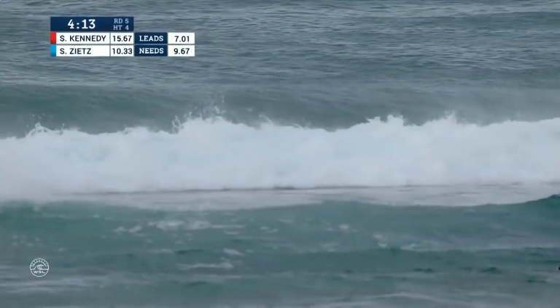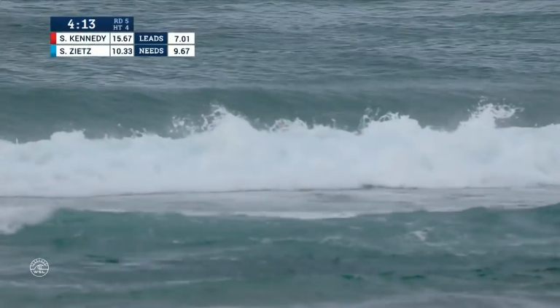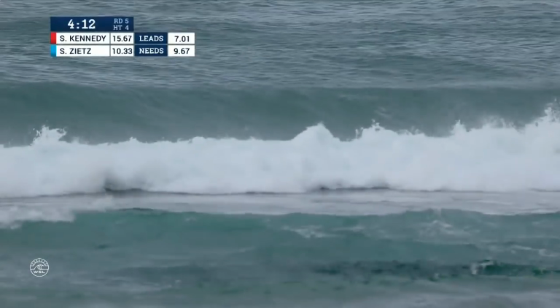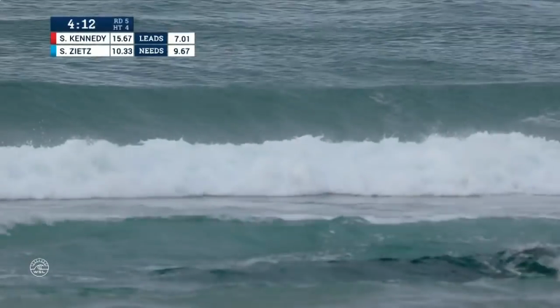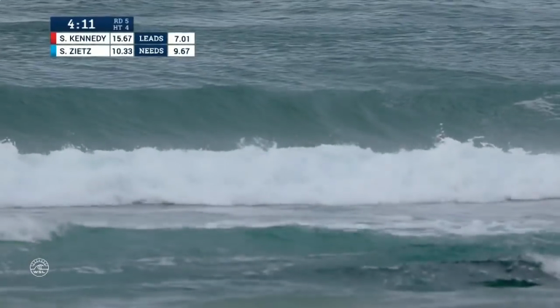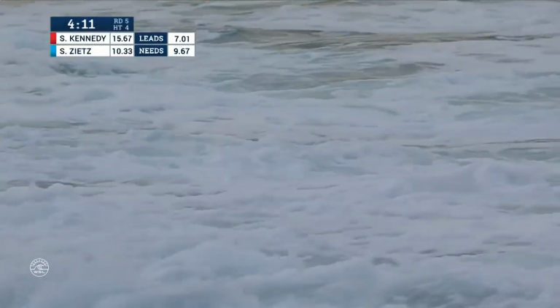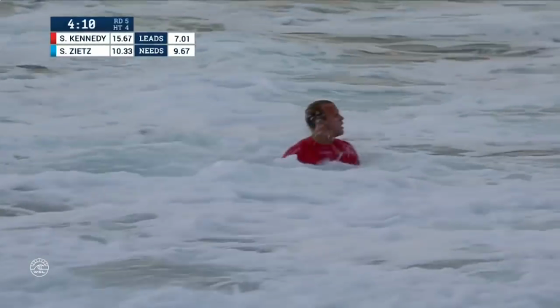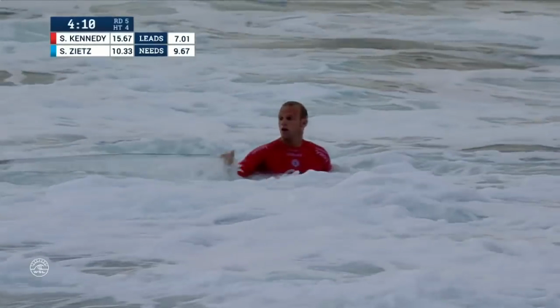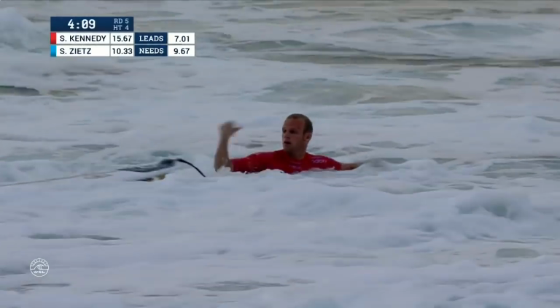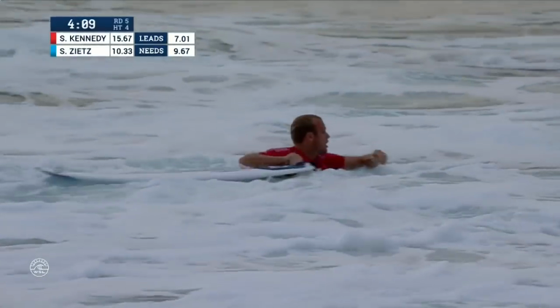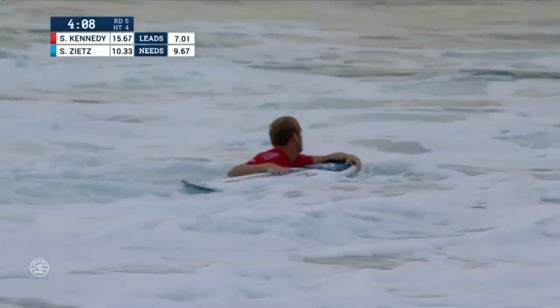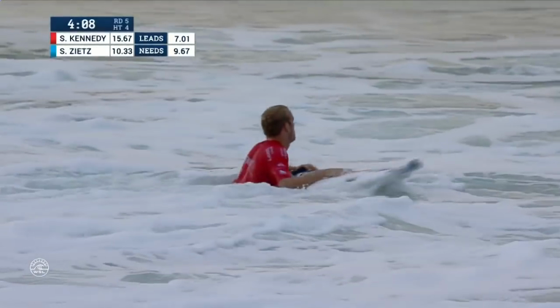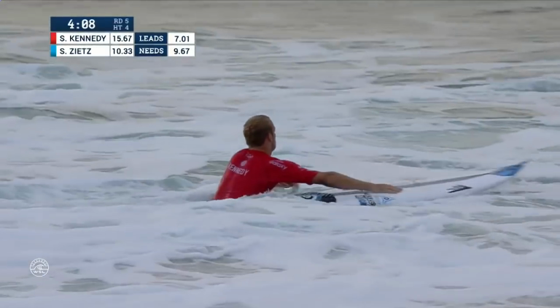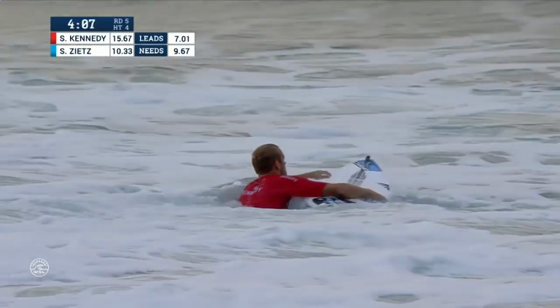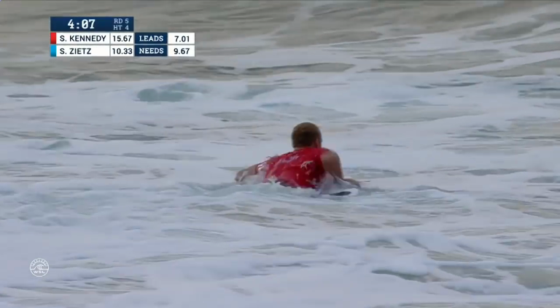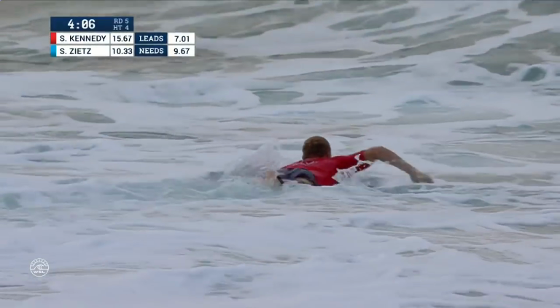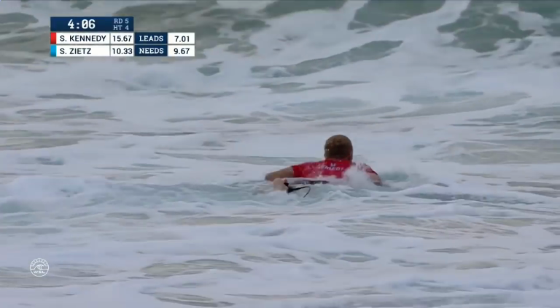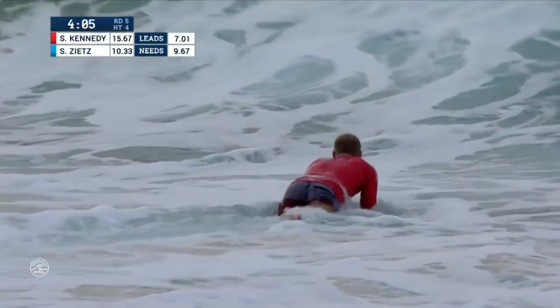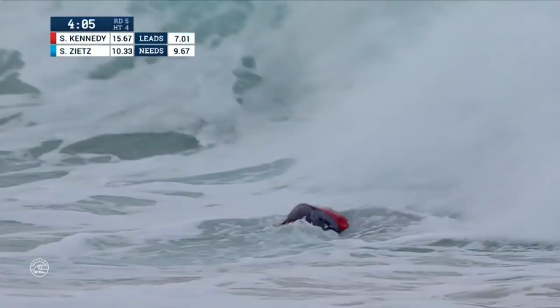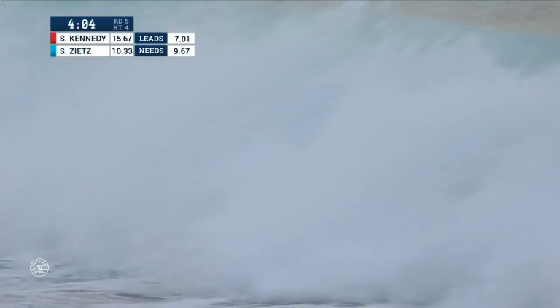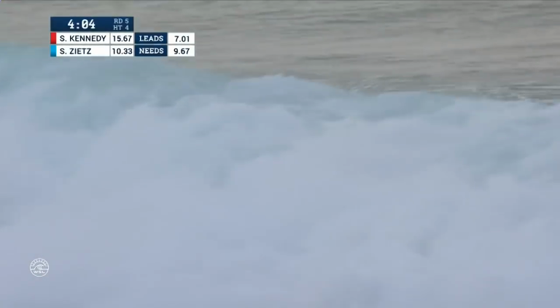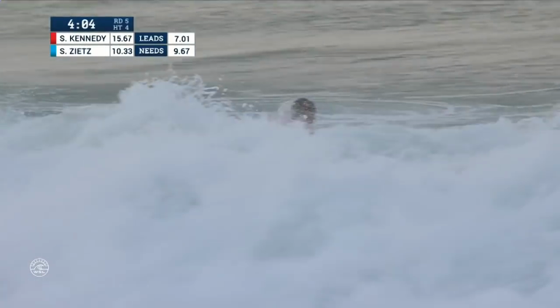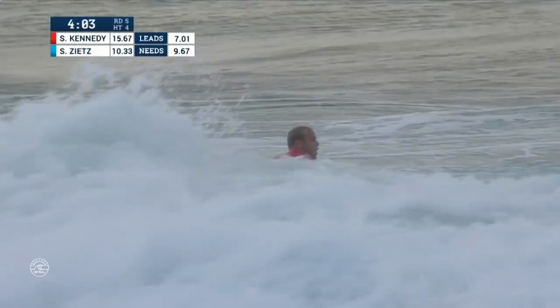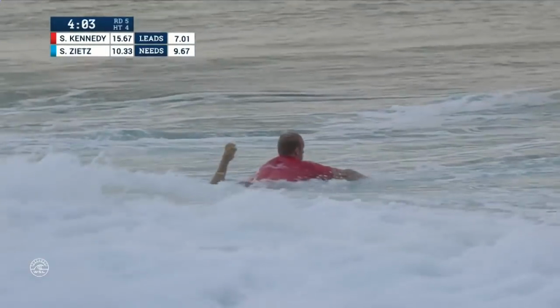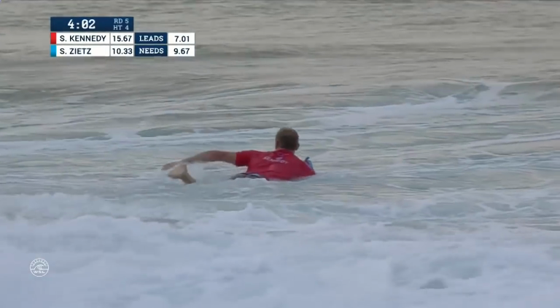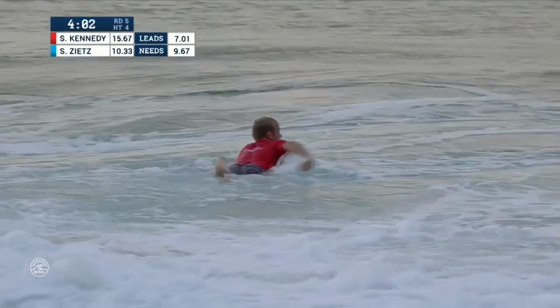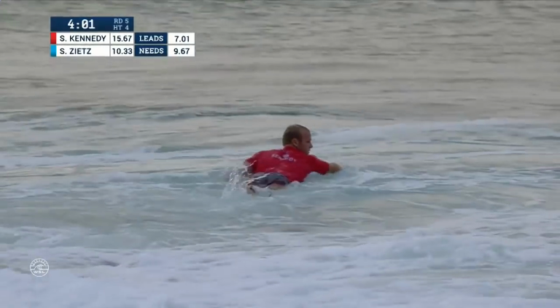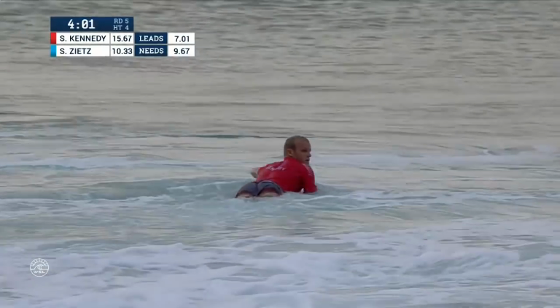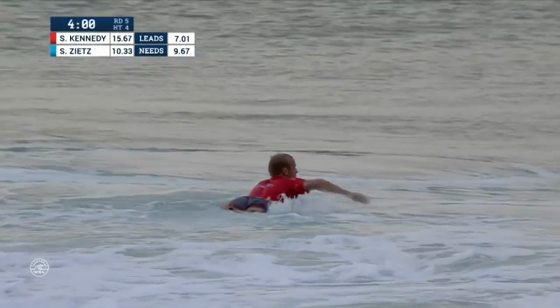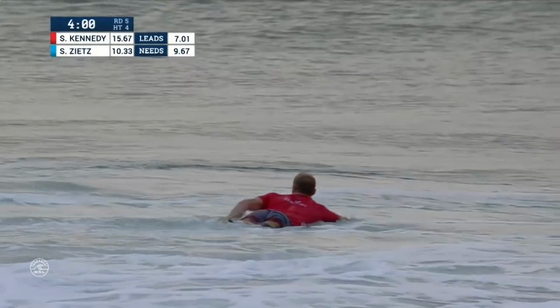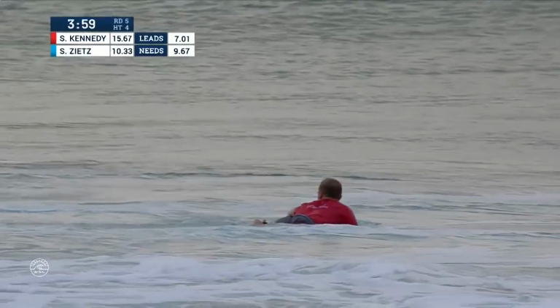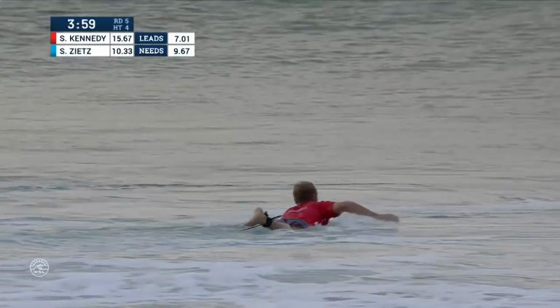A slap of the hands, and maybe saying goodbye to a seven-point ride to push the total up and maybe put Sebastian Zietz into combo land. It'll leave him chasing a two-wave total coming into the final stages by the looks of things.